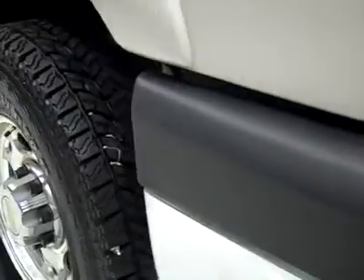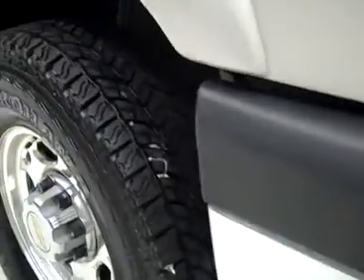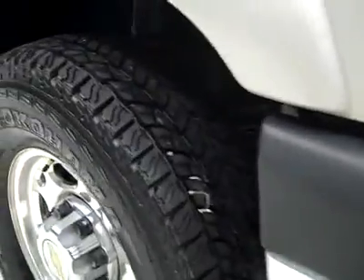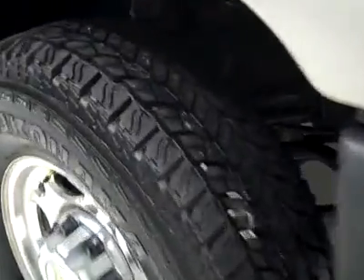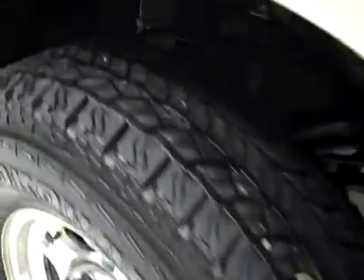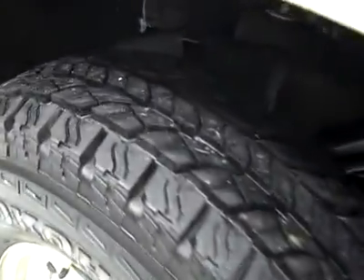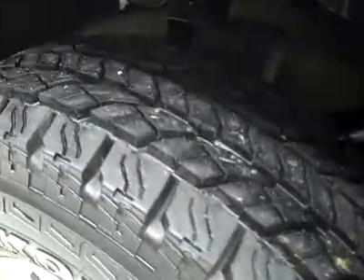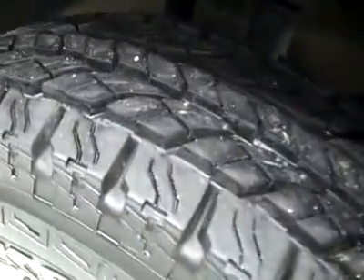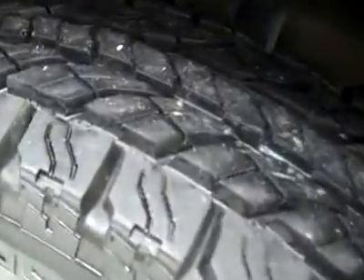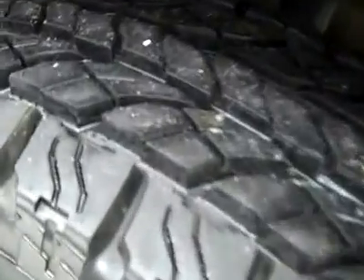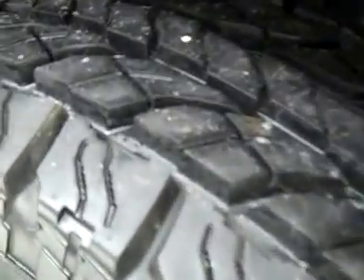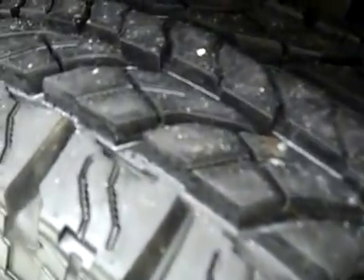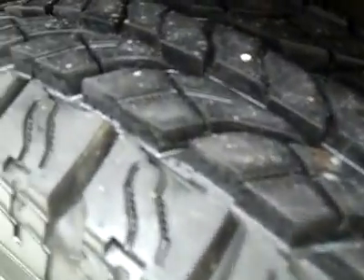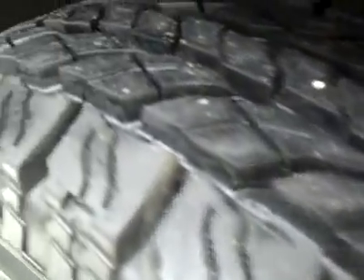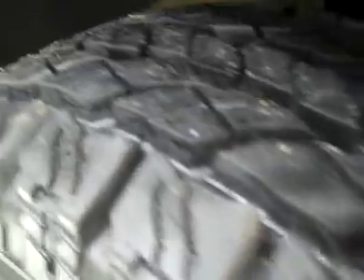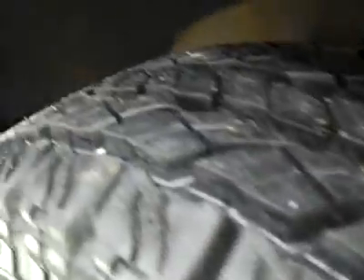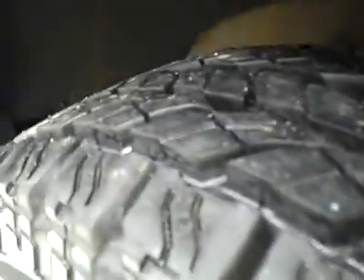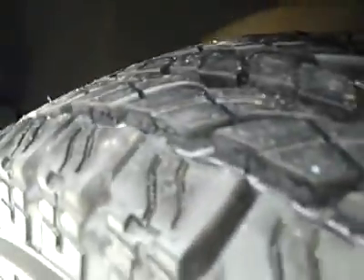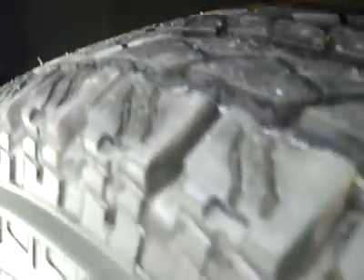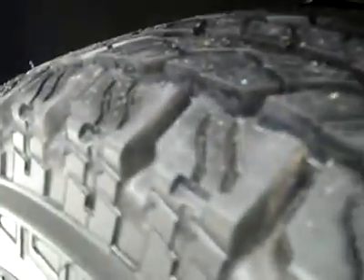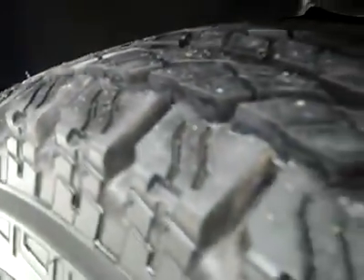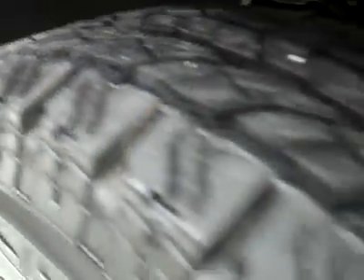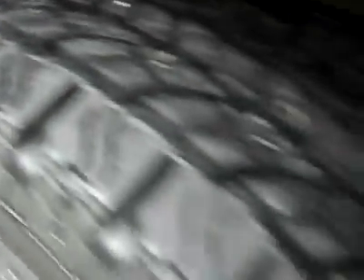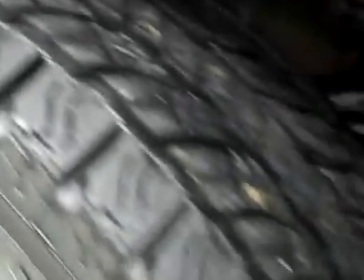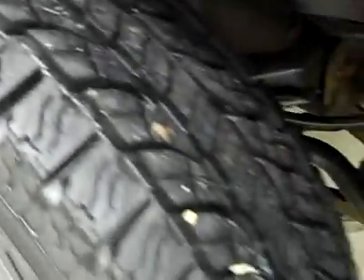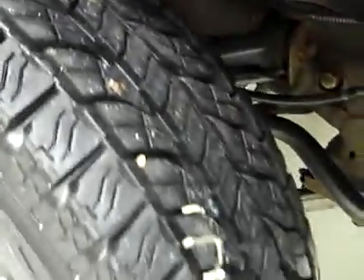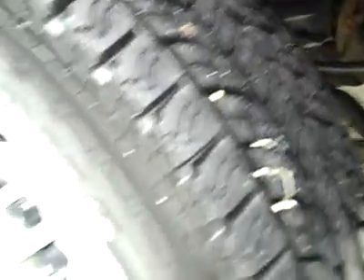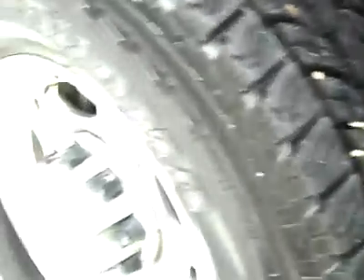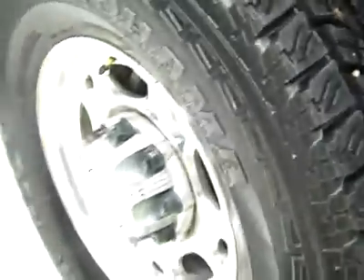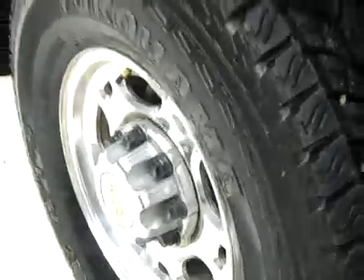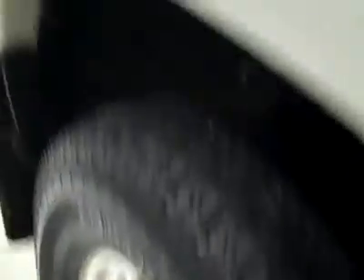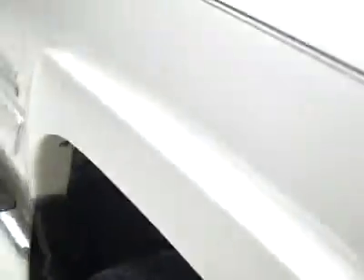This truck has brand new Yokohama Geolander tires that have been installed by our service shop. You can still see that they have the little wear knobs. Polished aluminum rims.